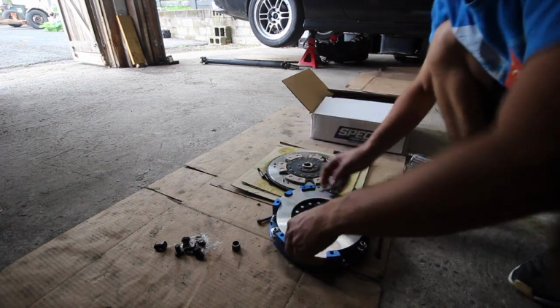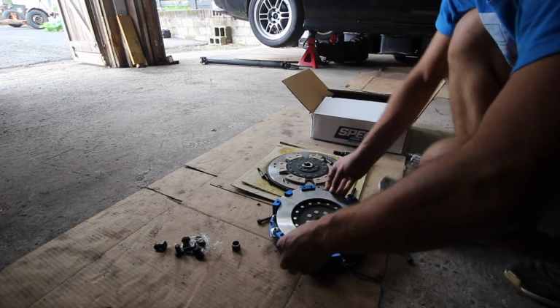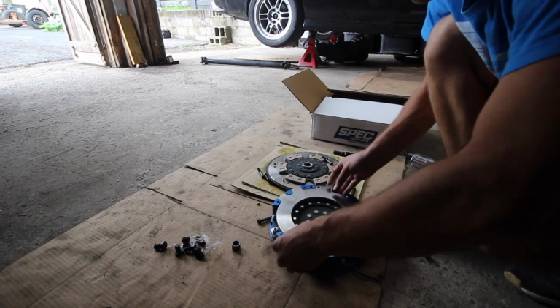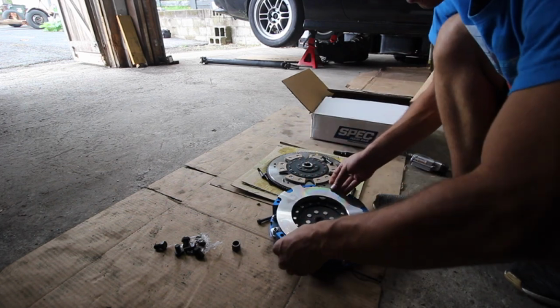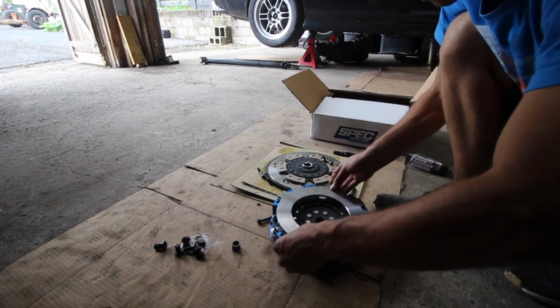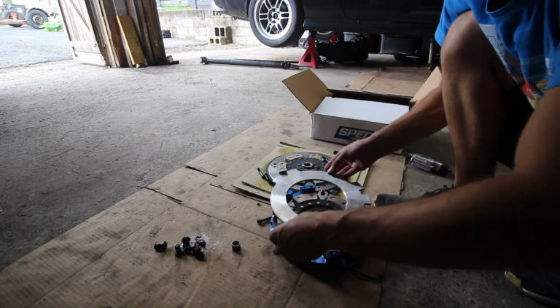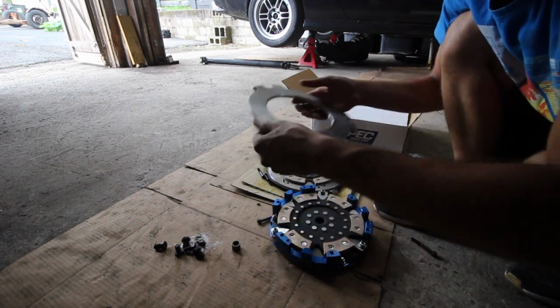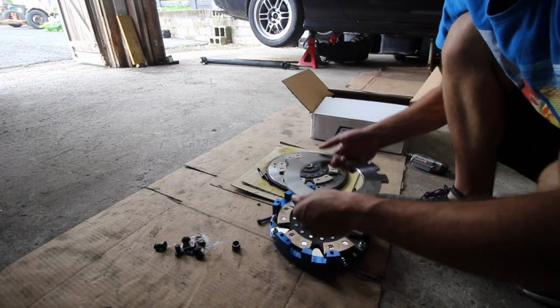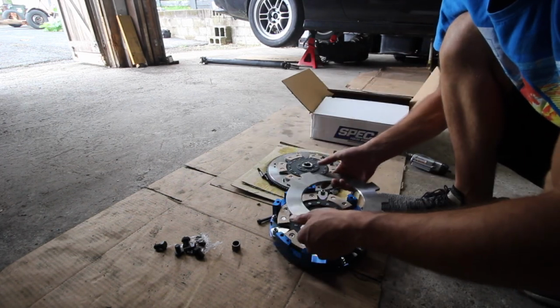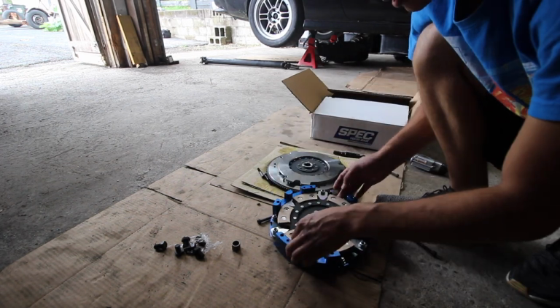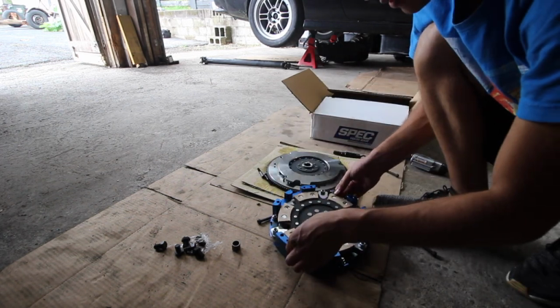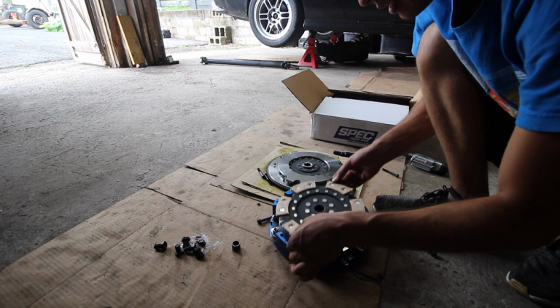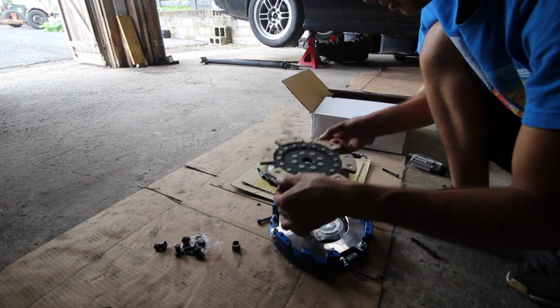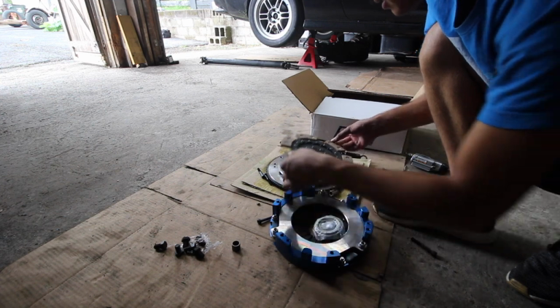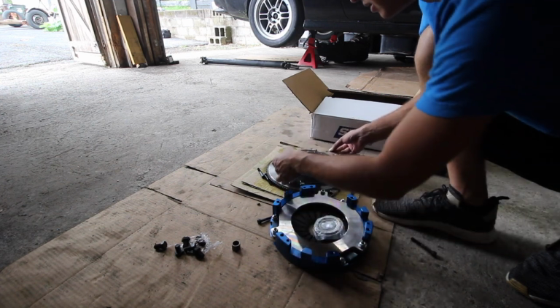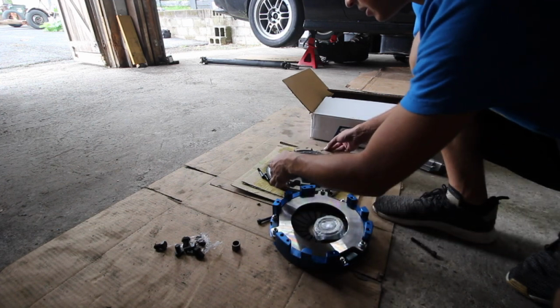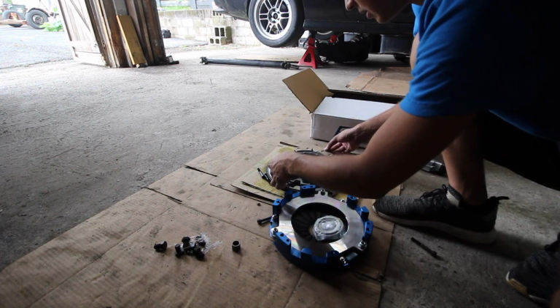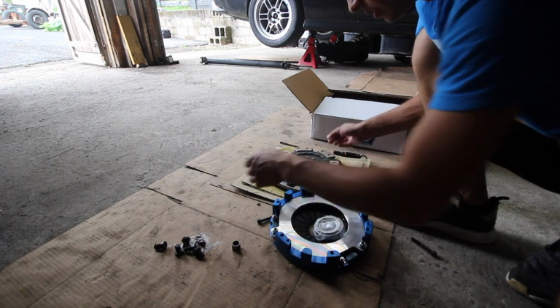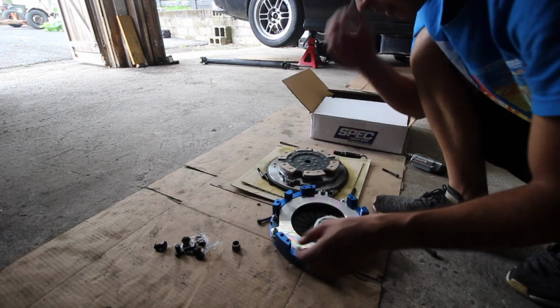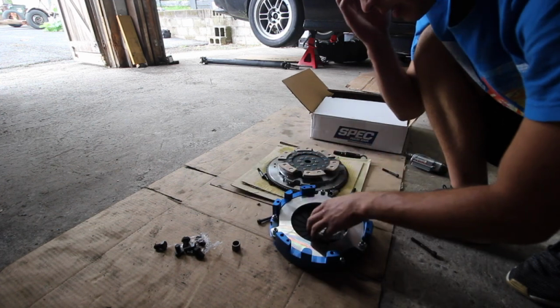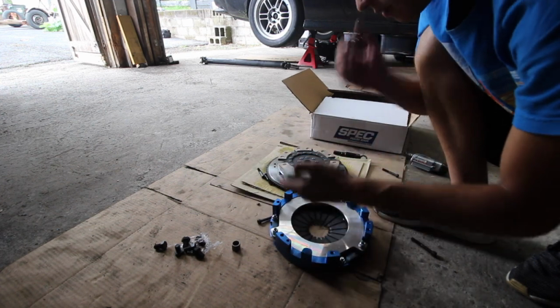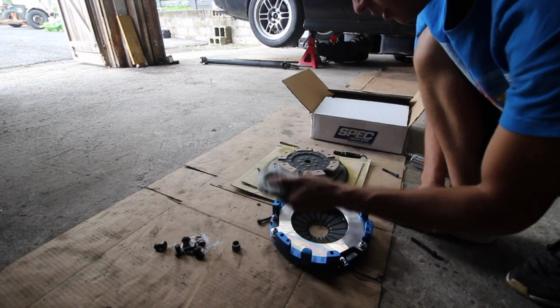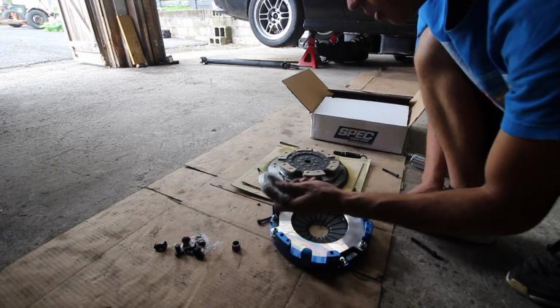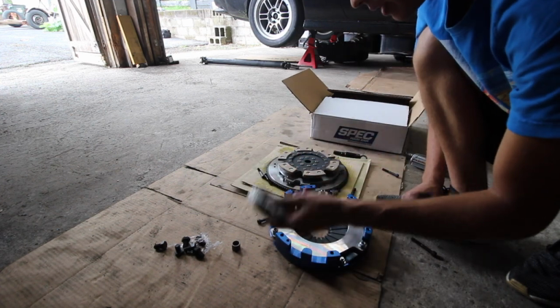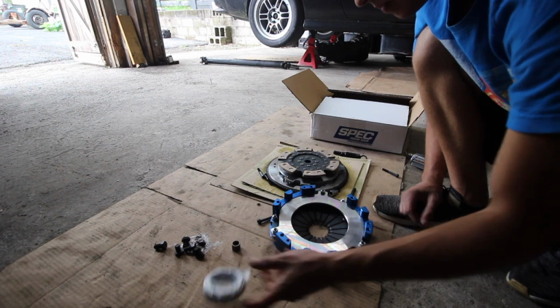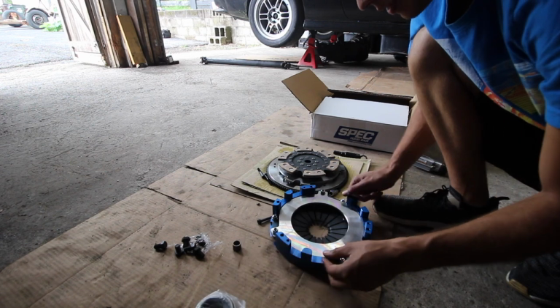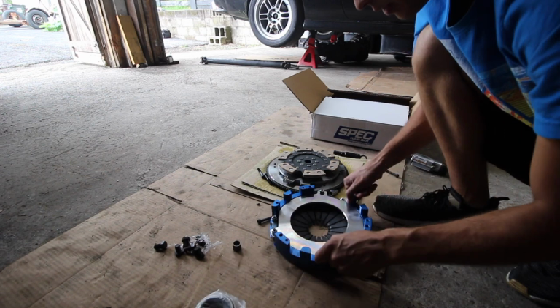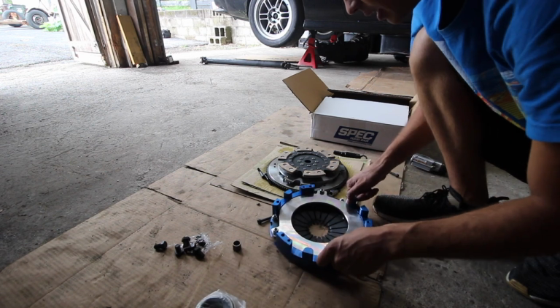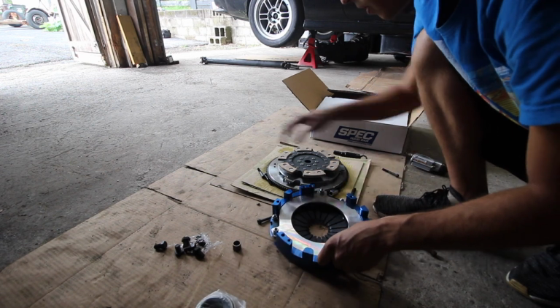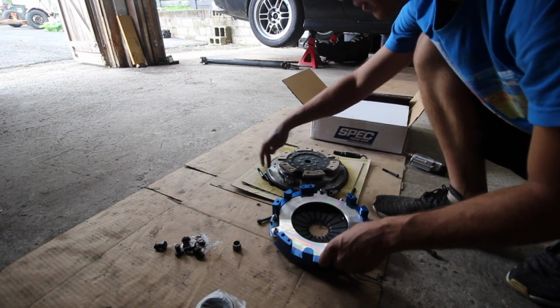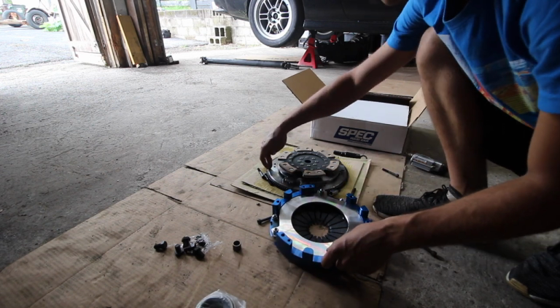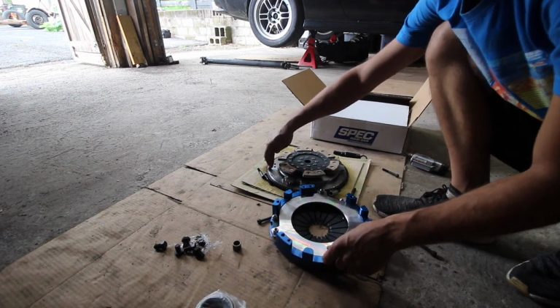Alright, so this must come out like so. Now we have our second plate, which goes like that. And then we have our throw-out bearing. And then our pressure plate. And then we also have a flywheel, which is awesome.